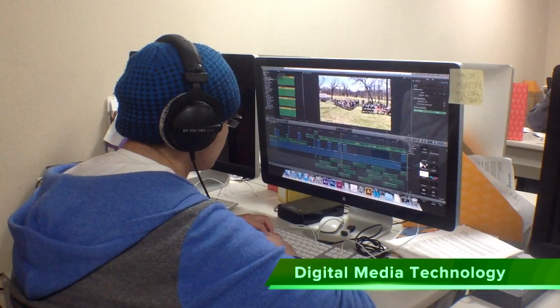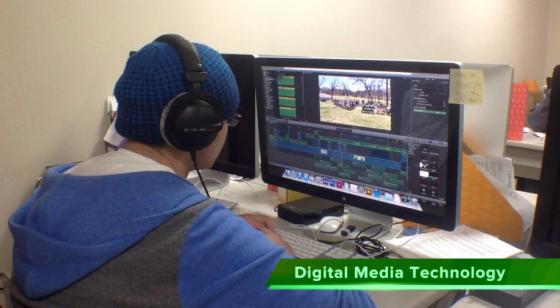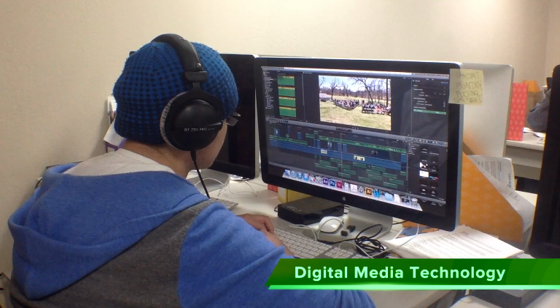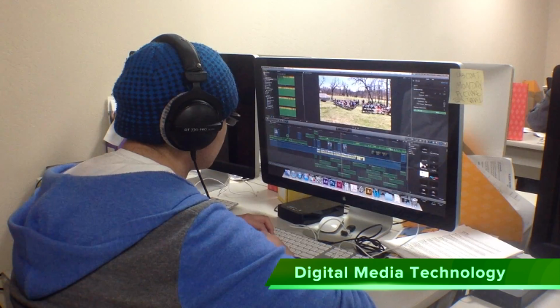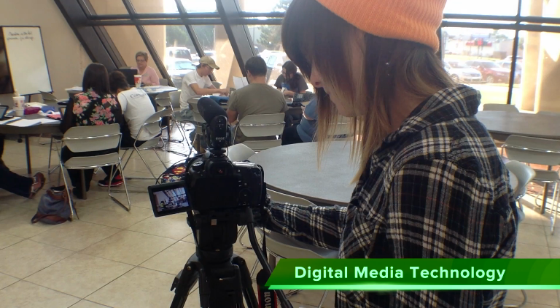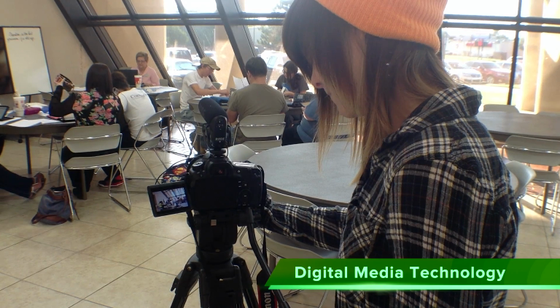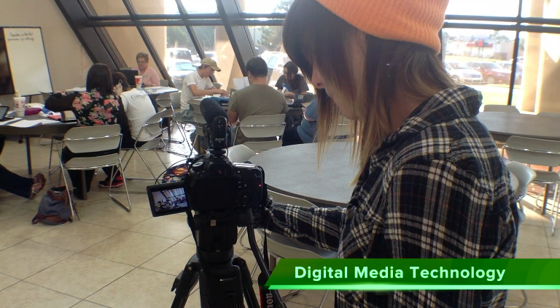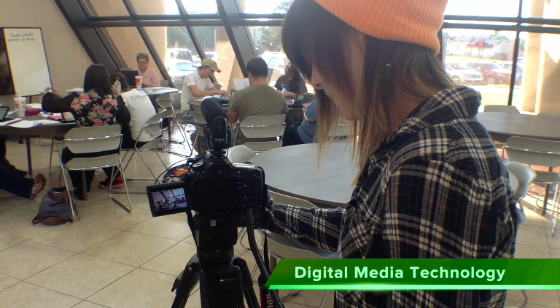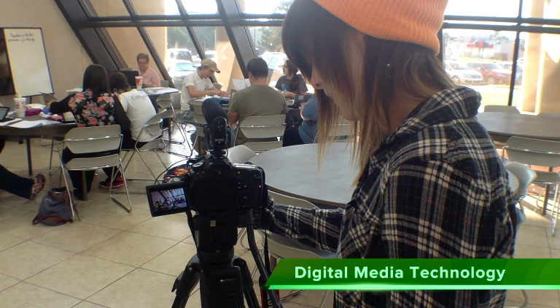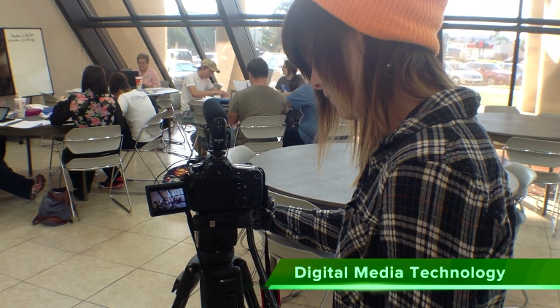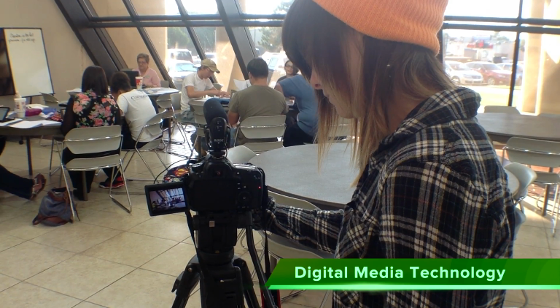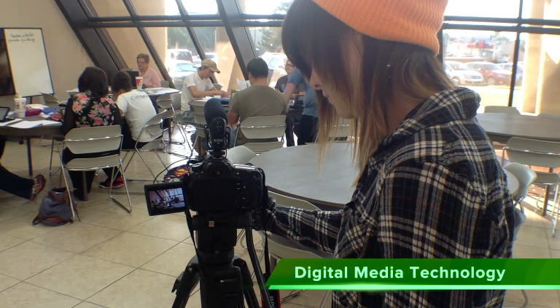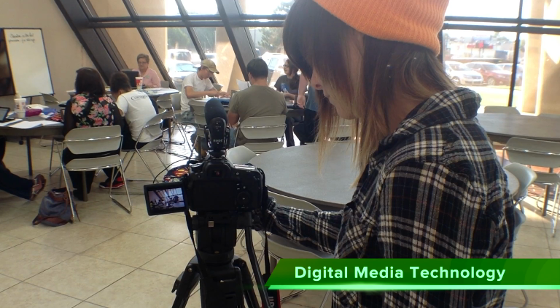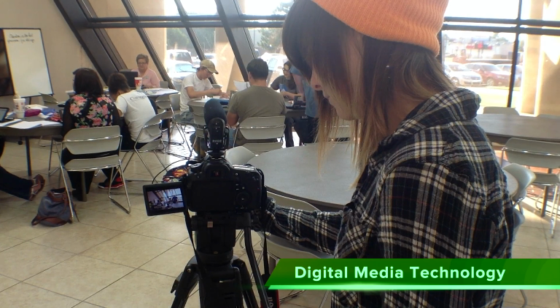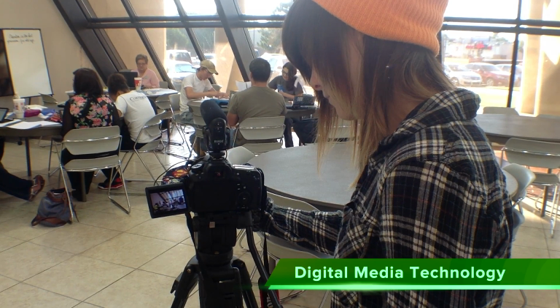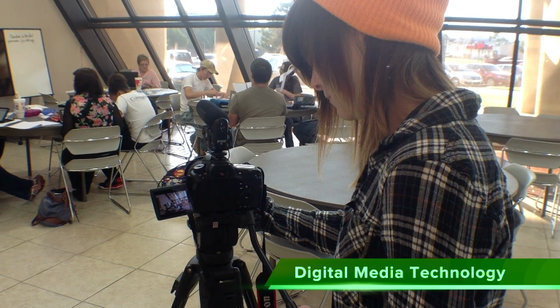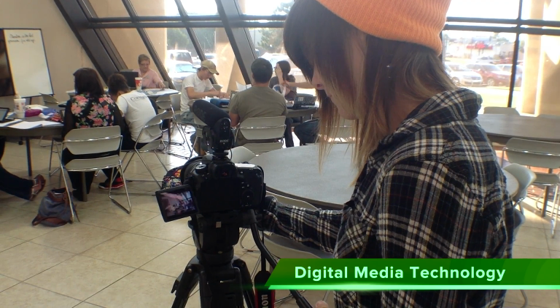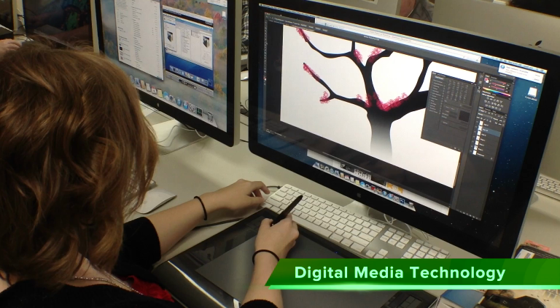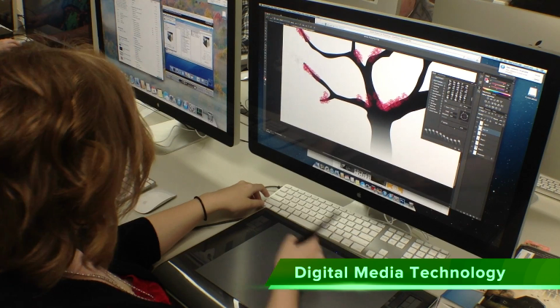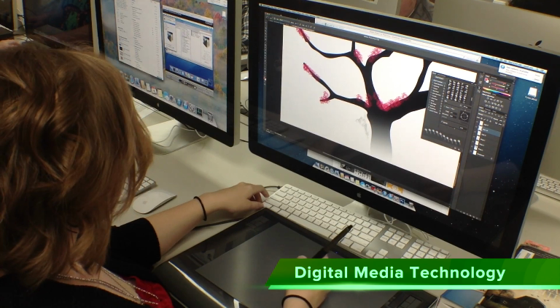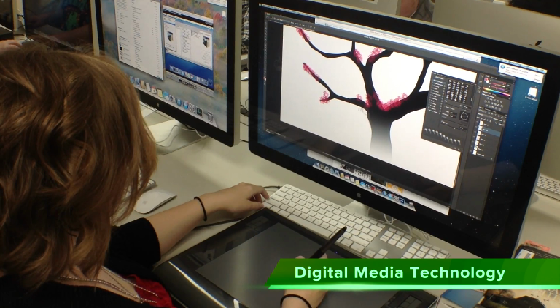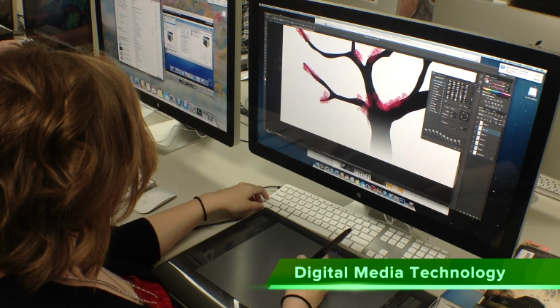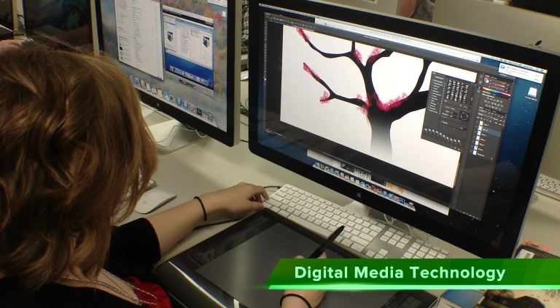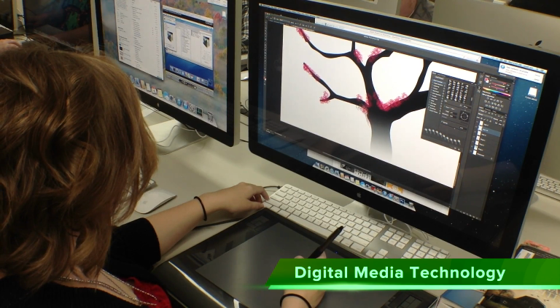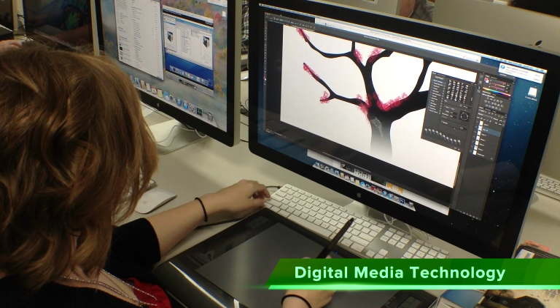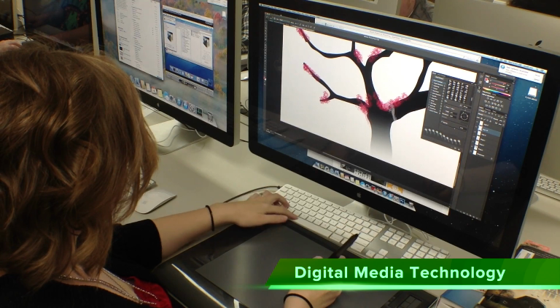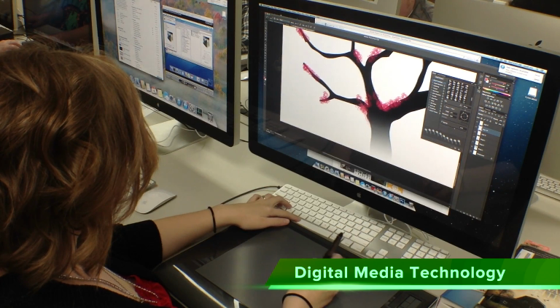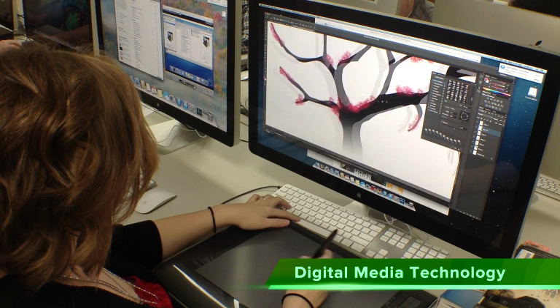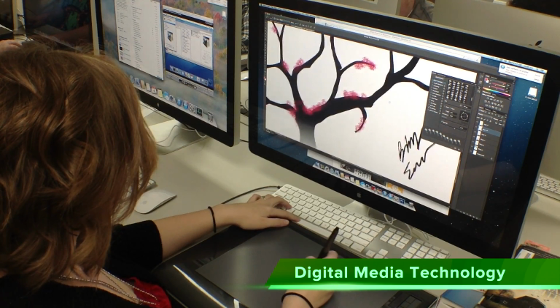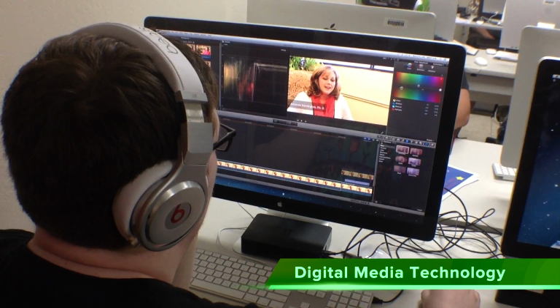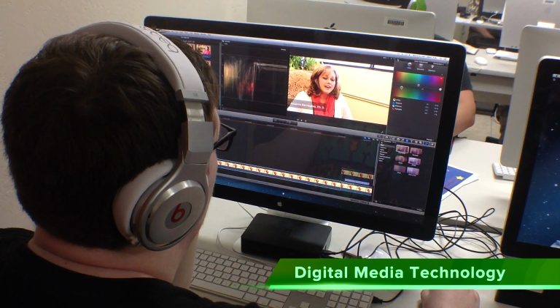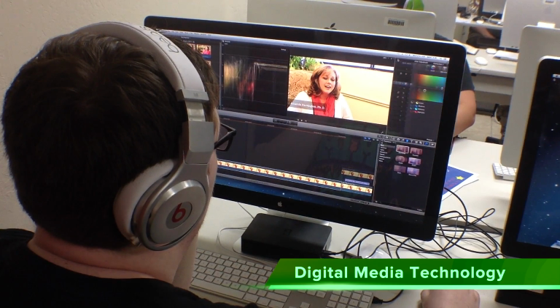Our Digital Media Technology program will teach you graphic design, video production, and digital media production. Create and animate graphics using Photoshop, Illustrator, After Effects, and Final Cut Pro, among other software.